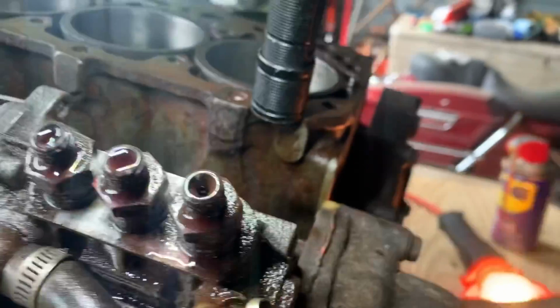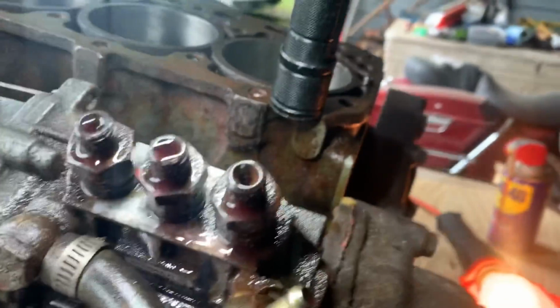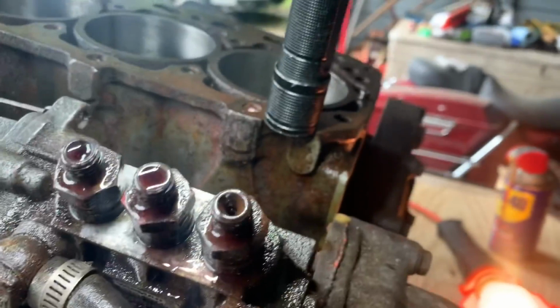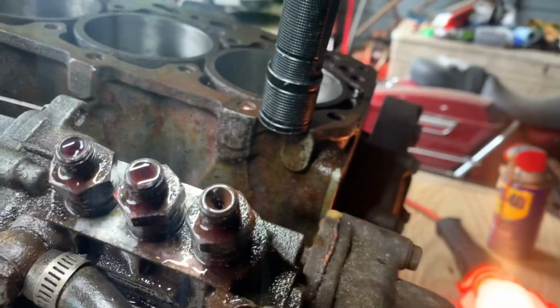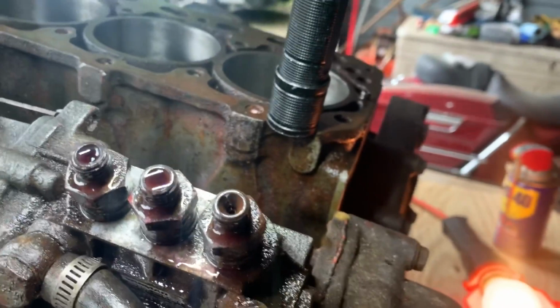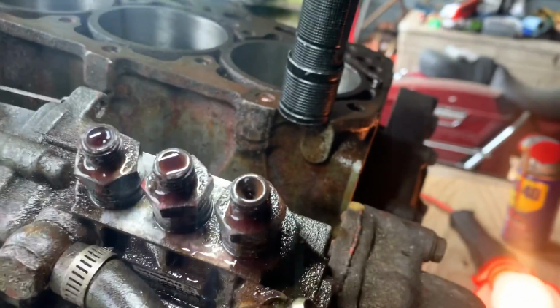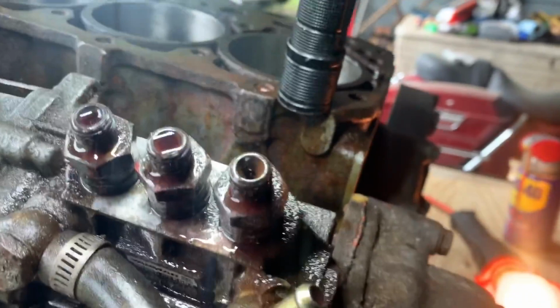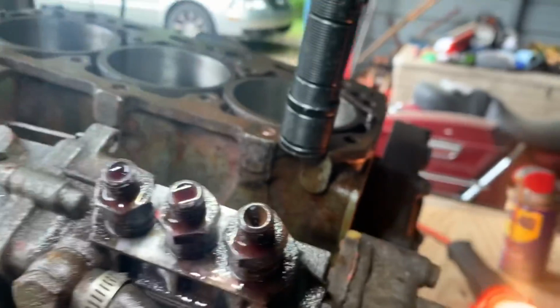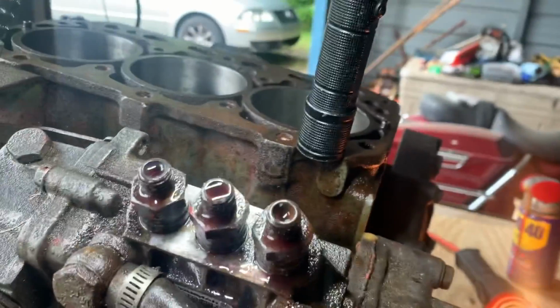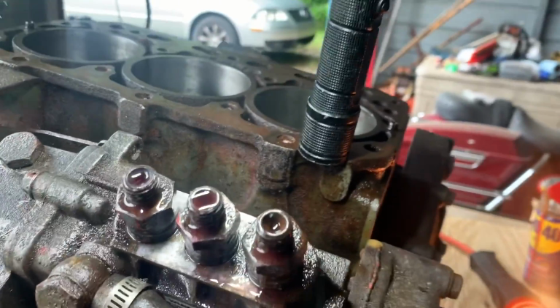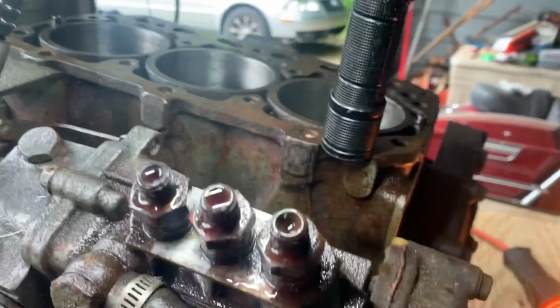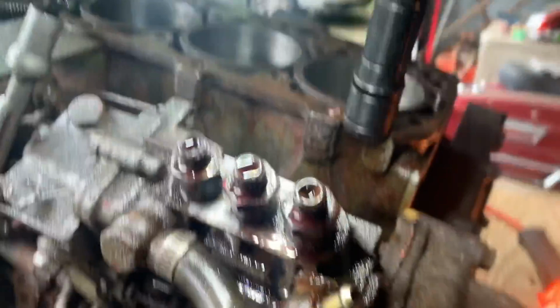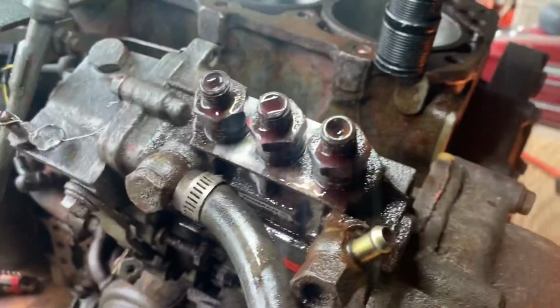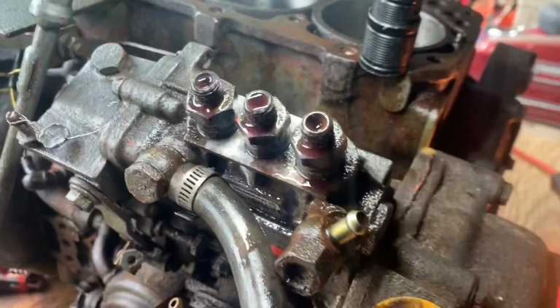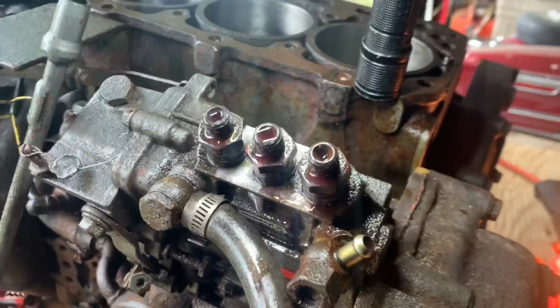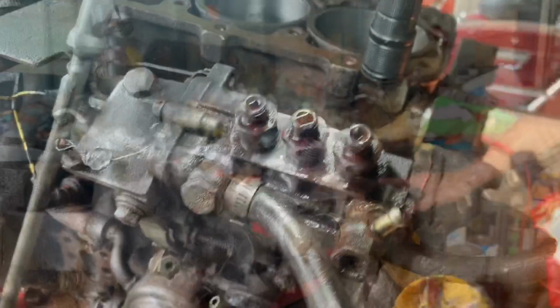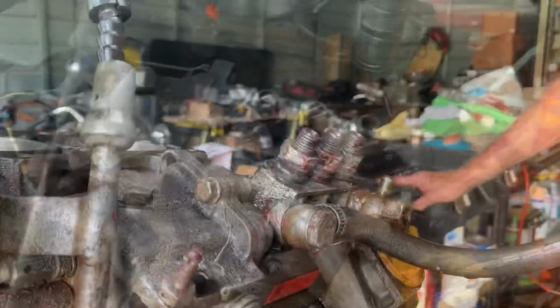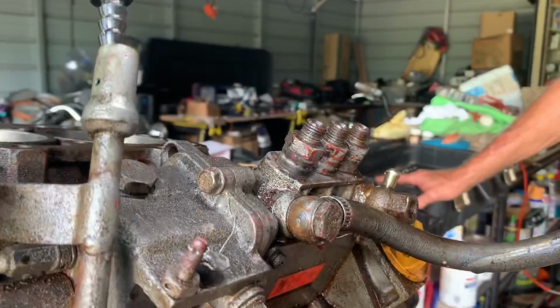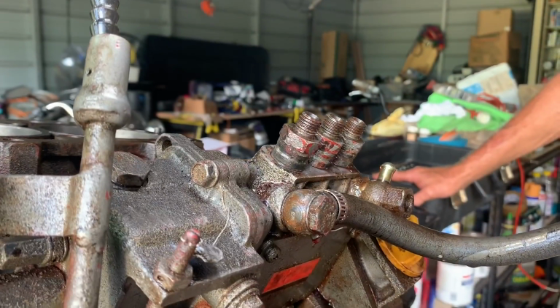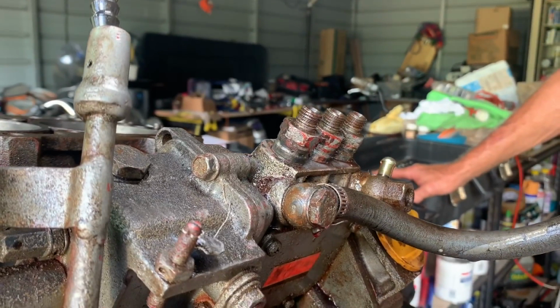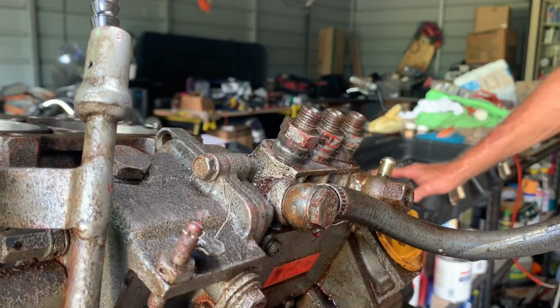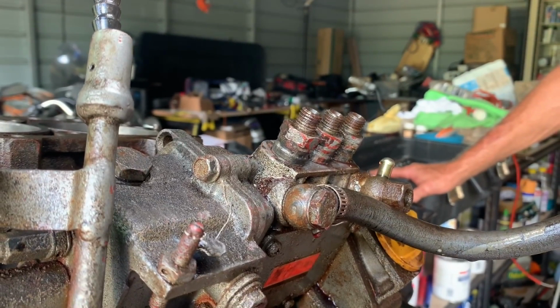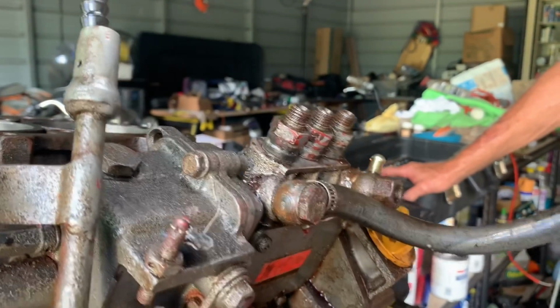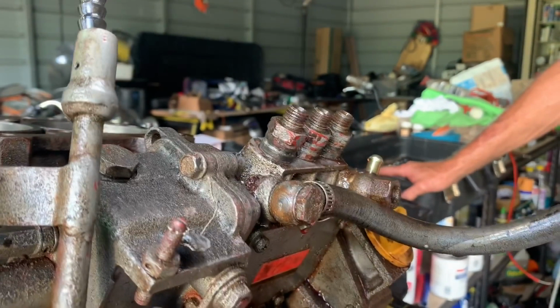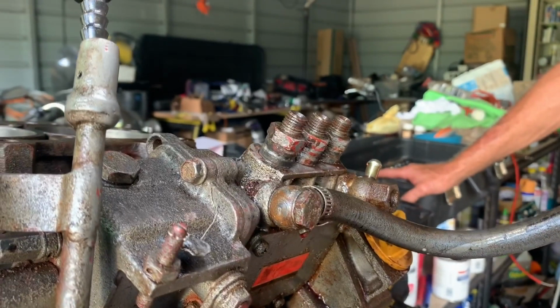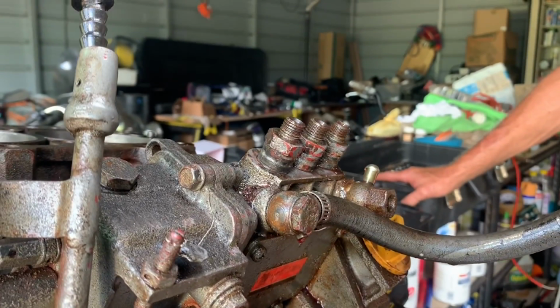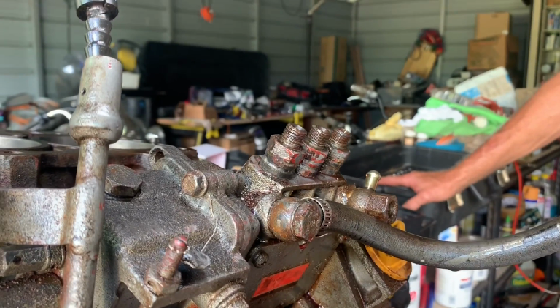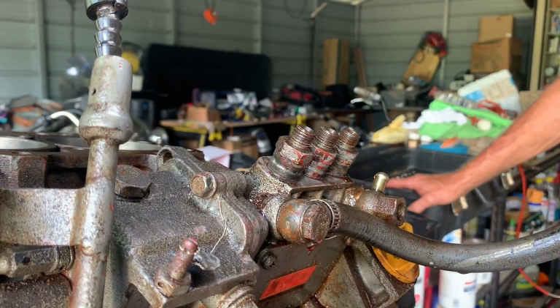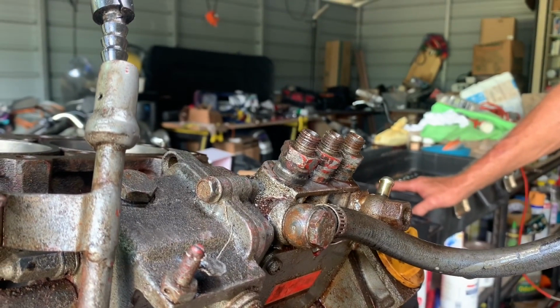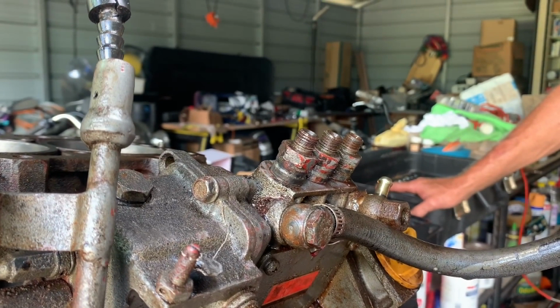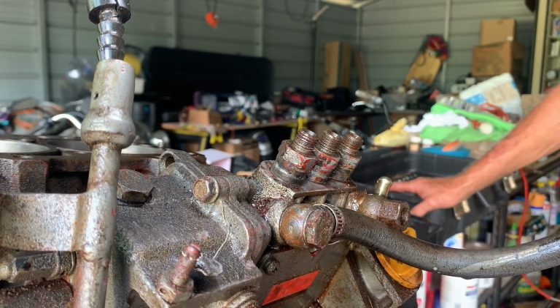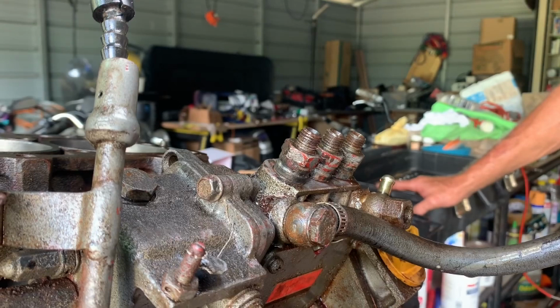I'm going to get a battery and spin it over faster with the starter, see if I need it to clear up a little bit. We're starting to make some progress. Did it squirt? Just out of the middle one.